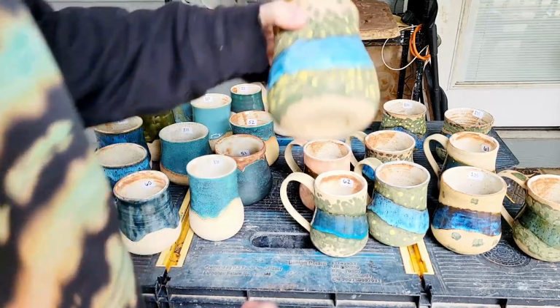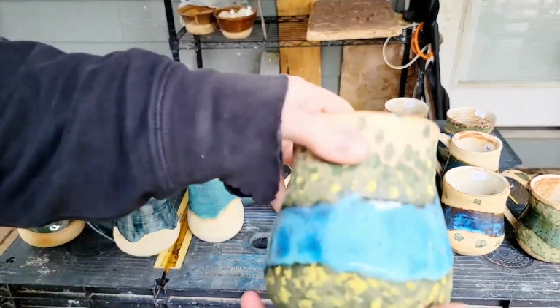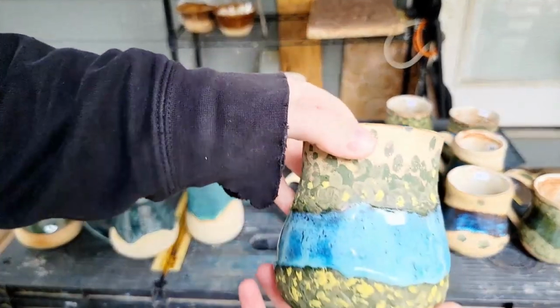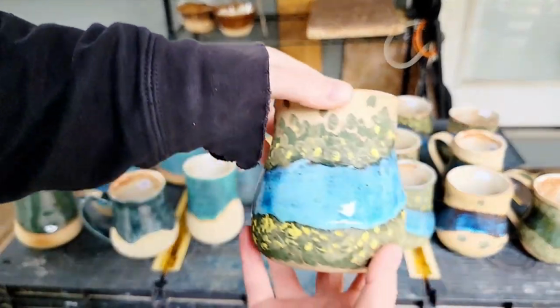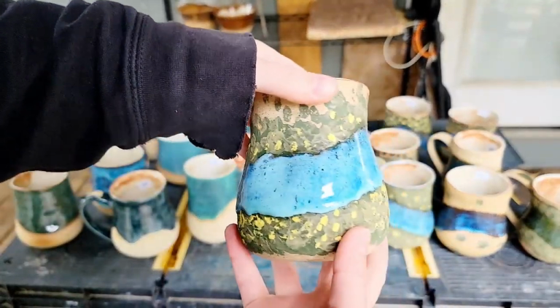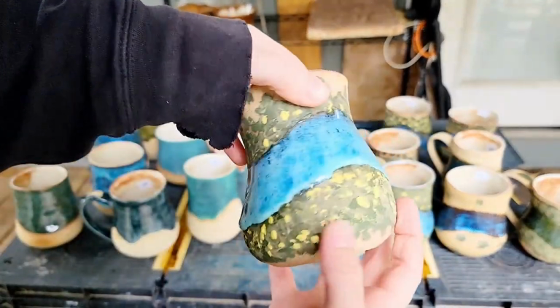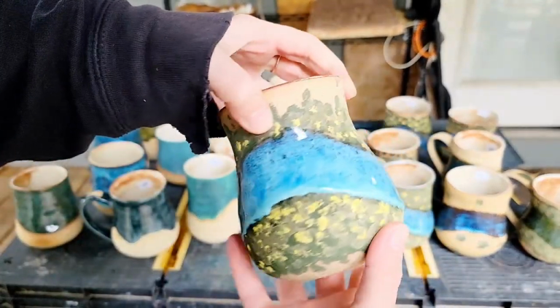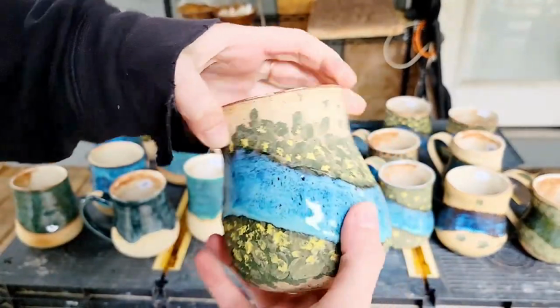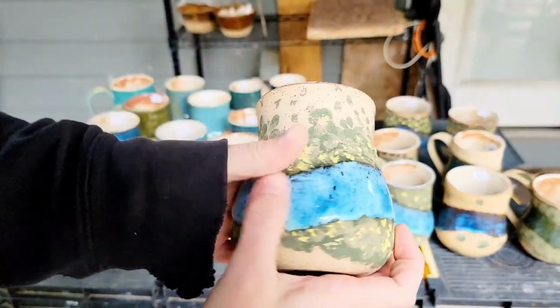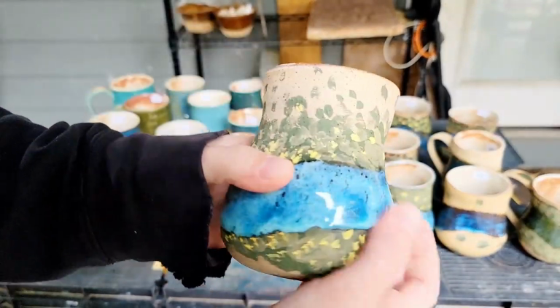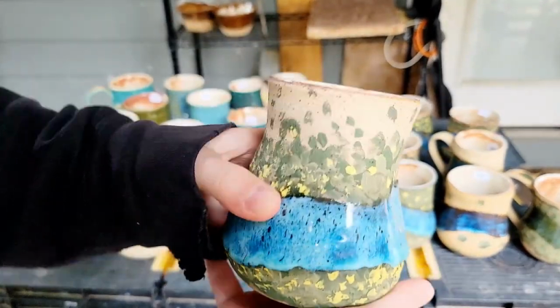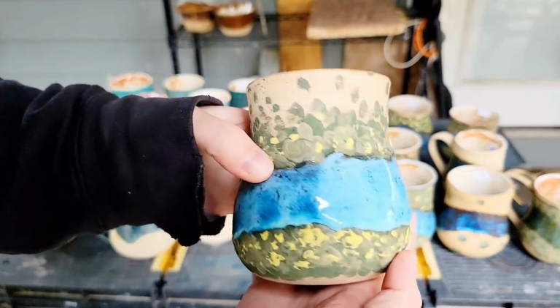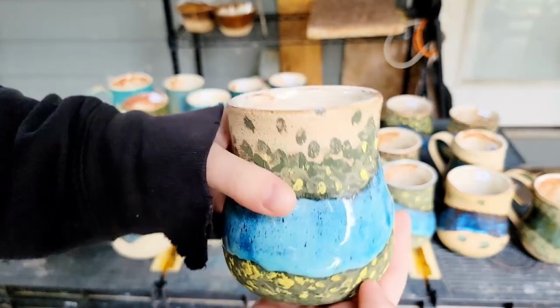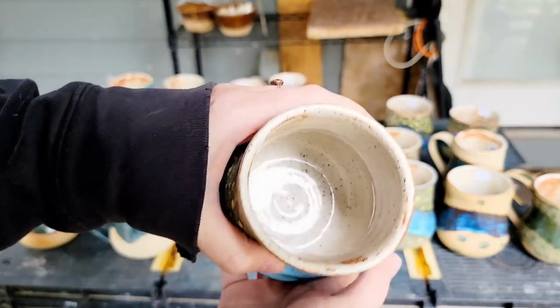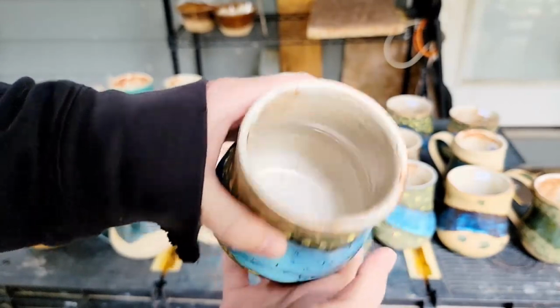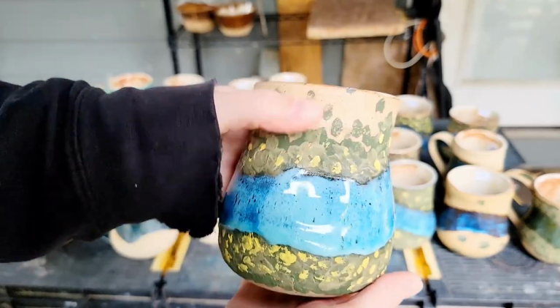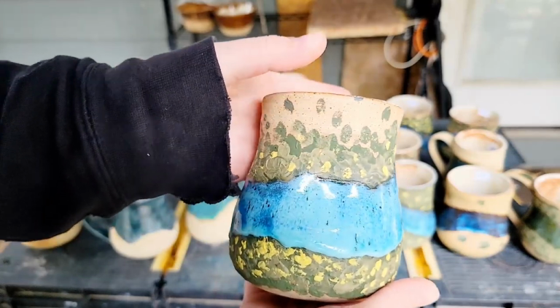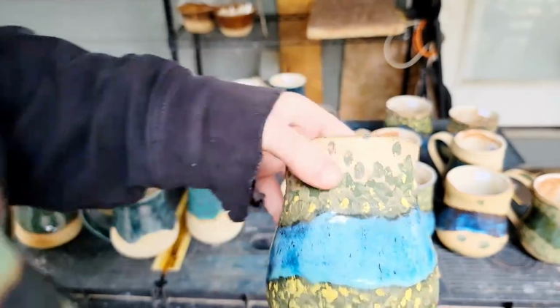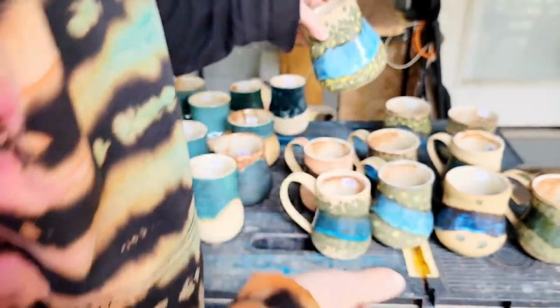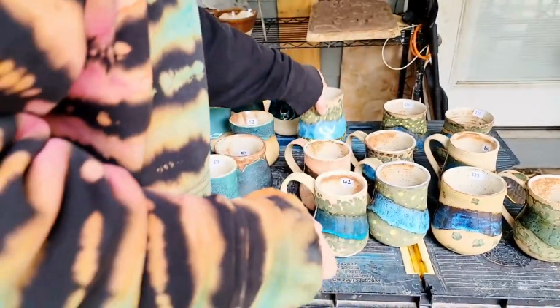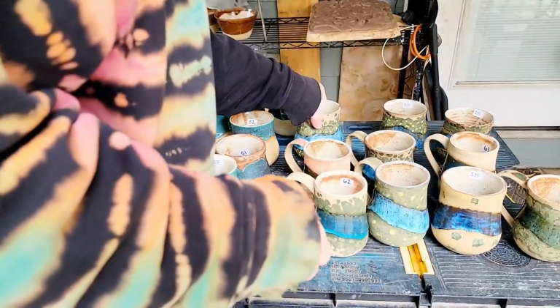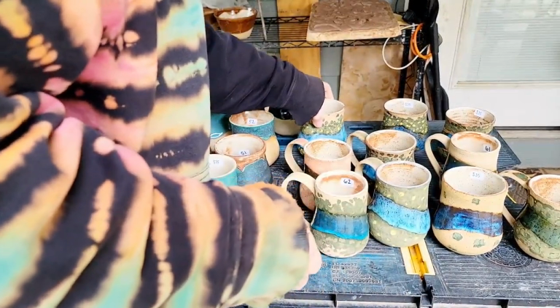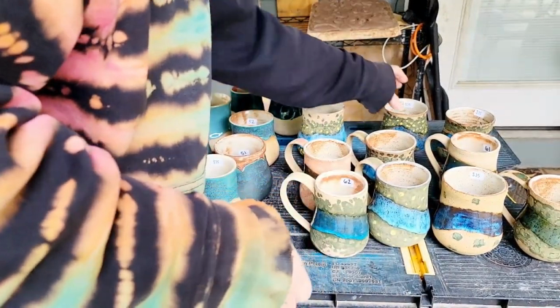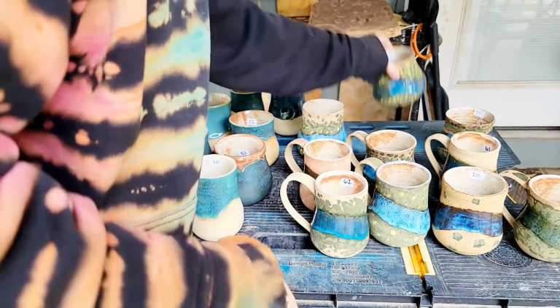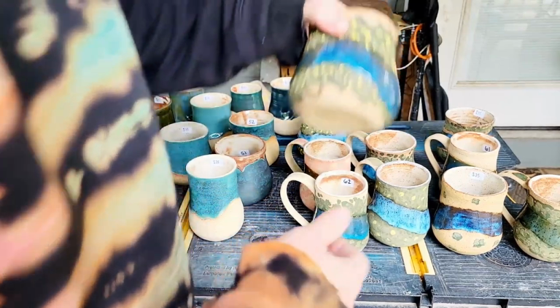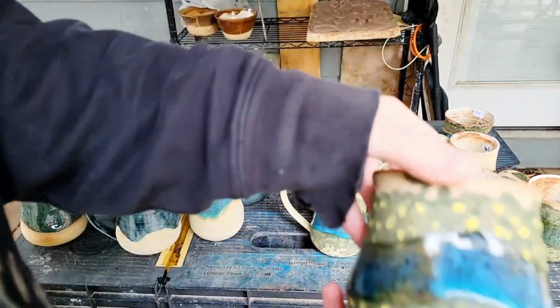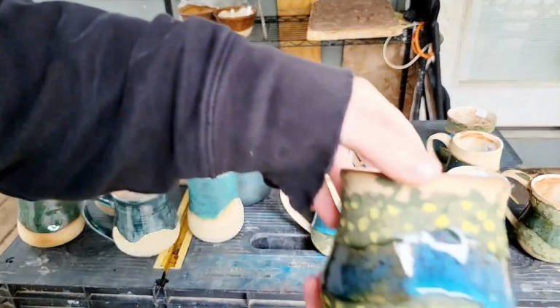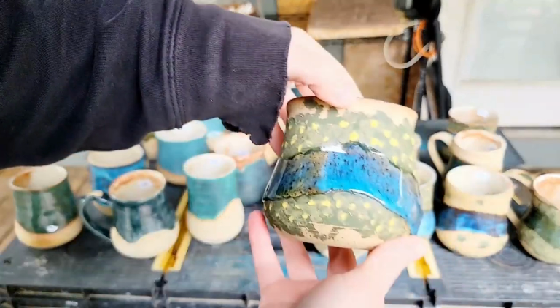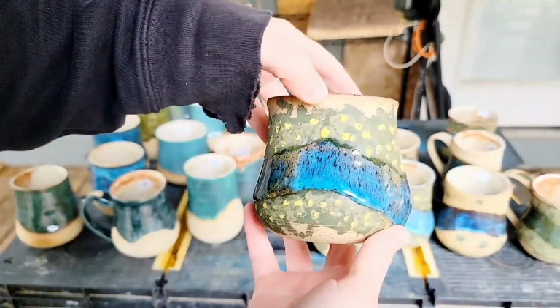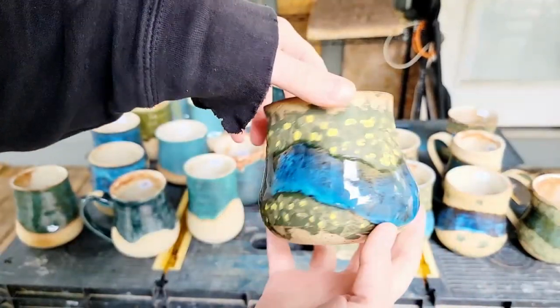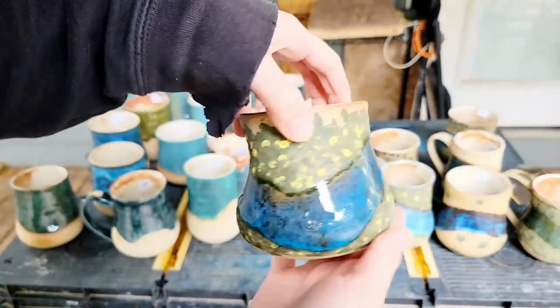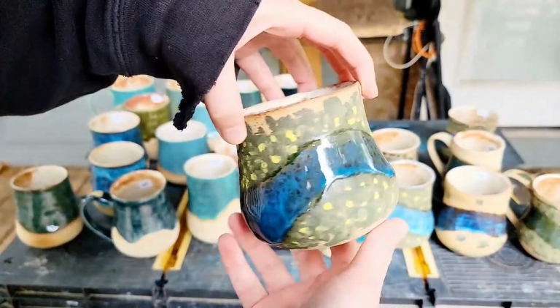We did some river fronts with flowers — I love these. This glaze came out great. And more flowers here.